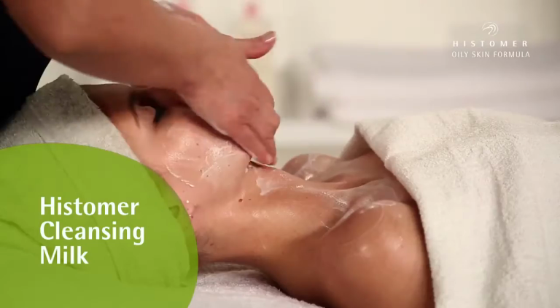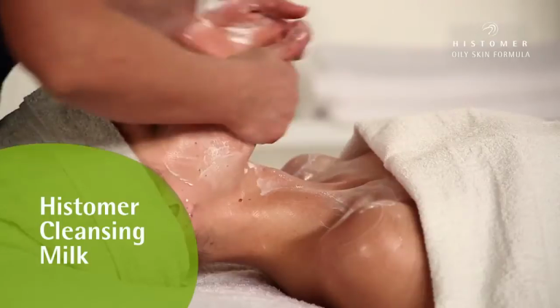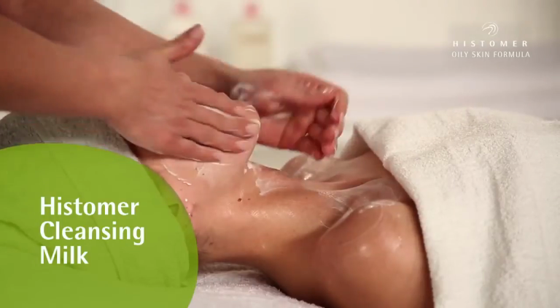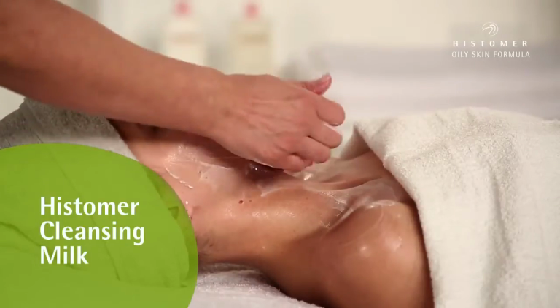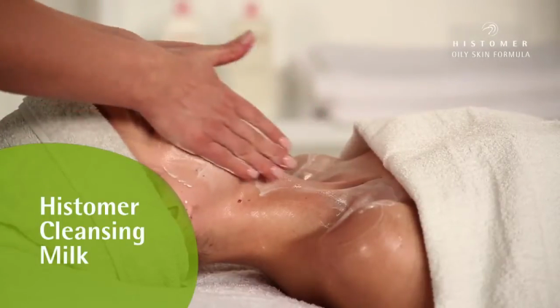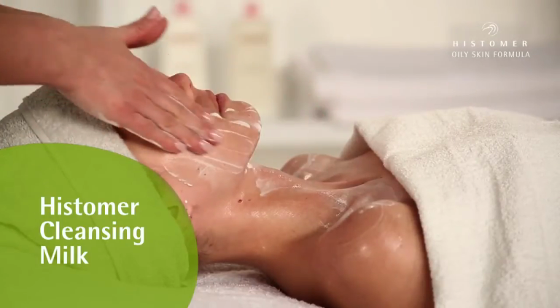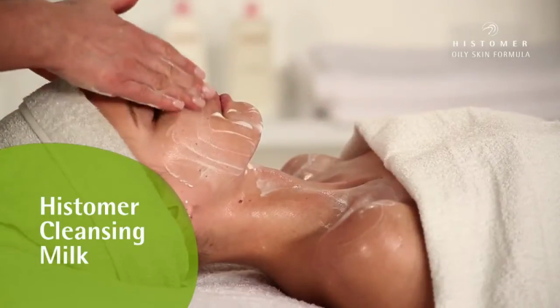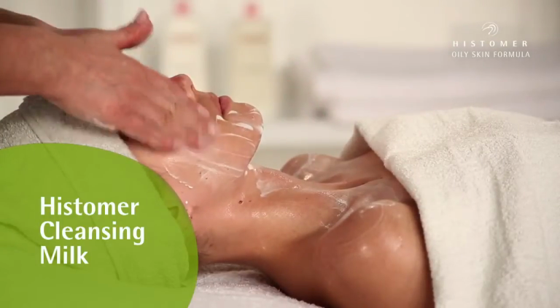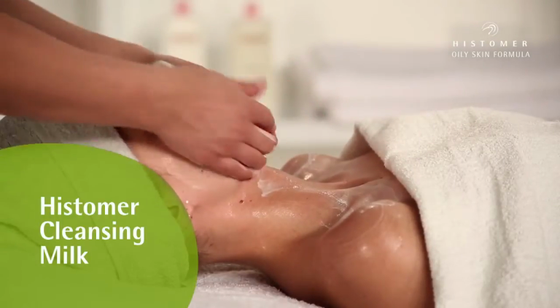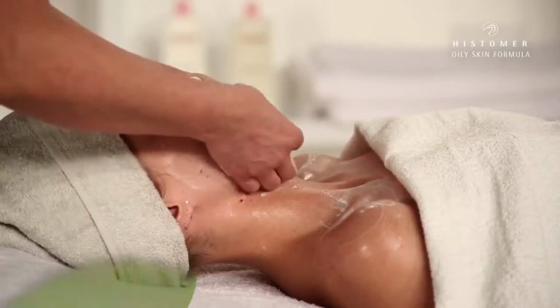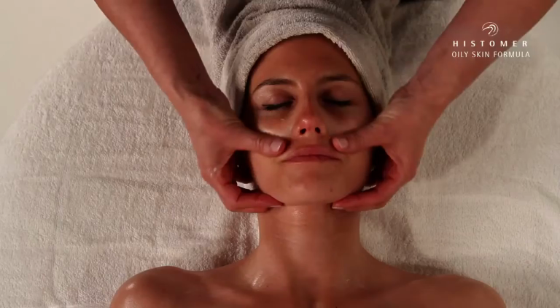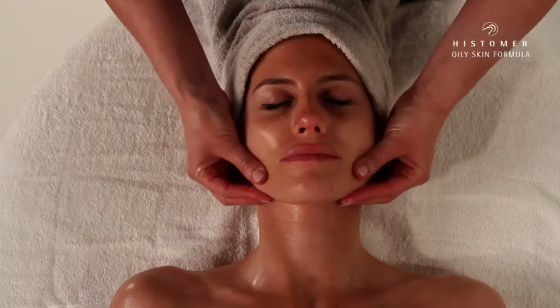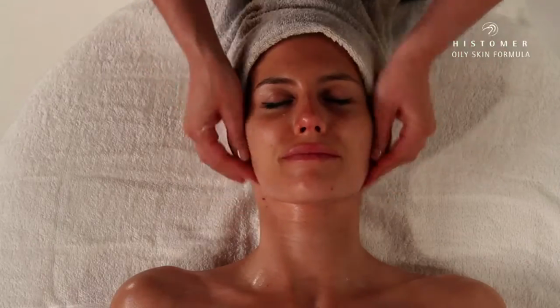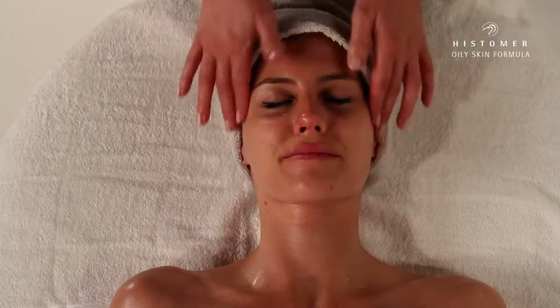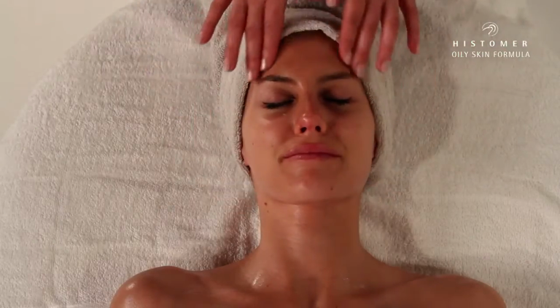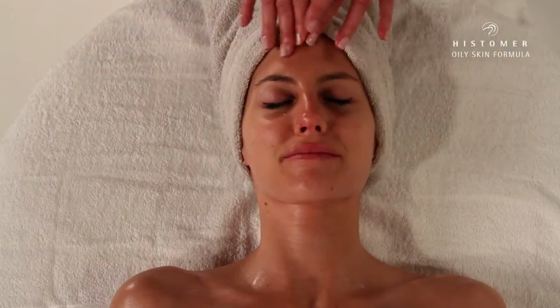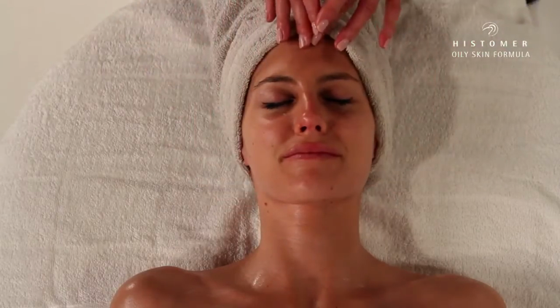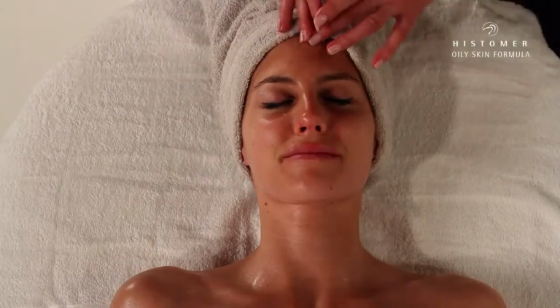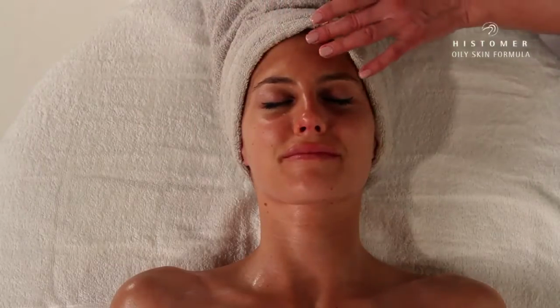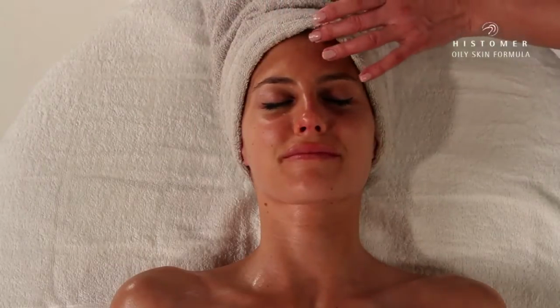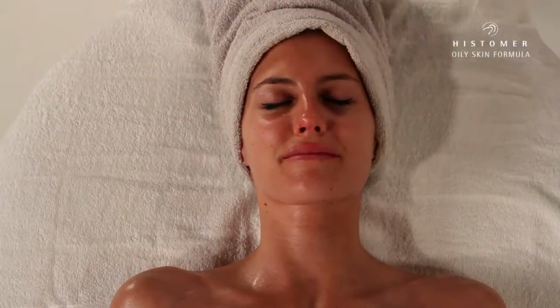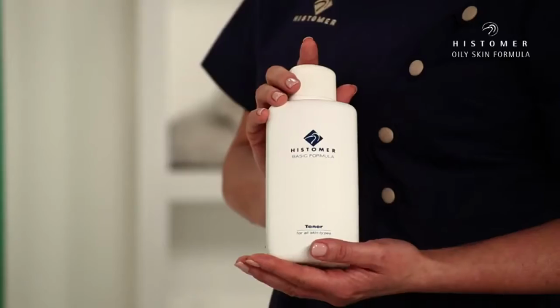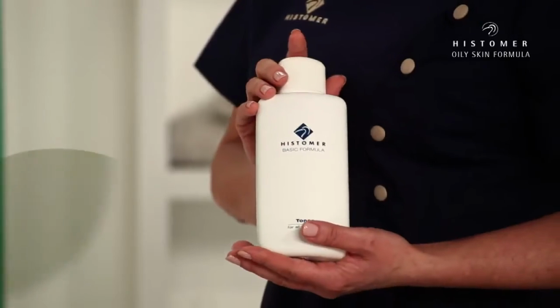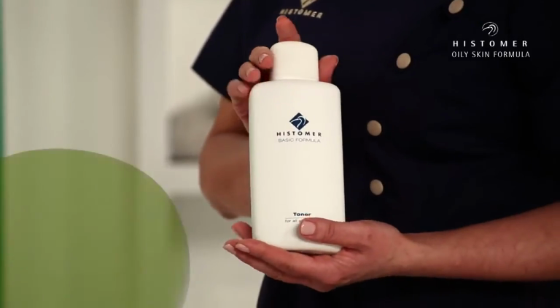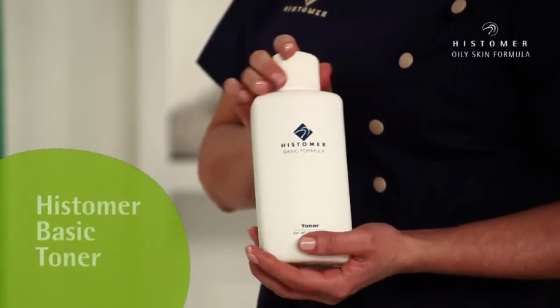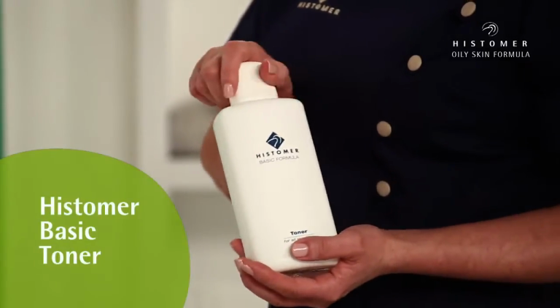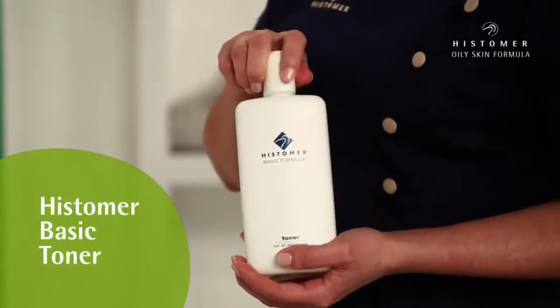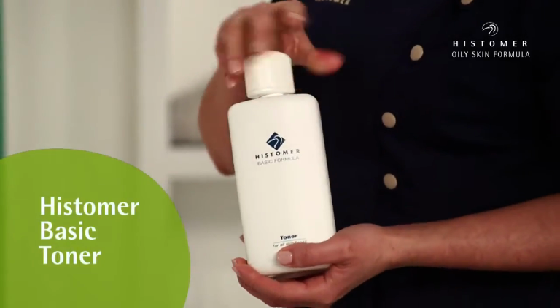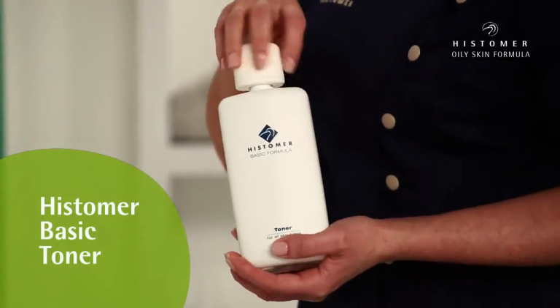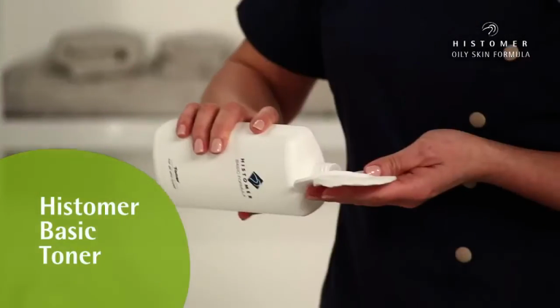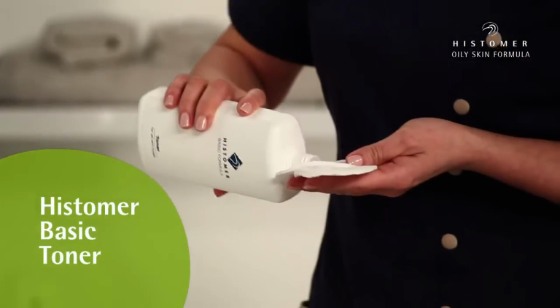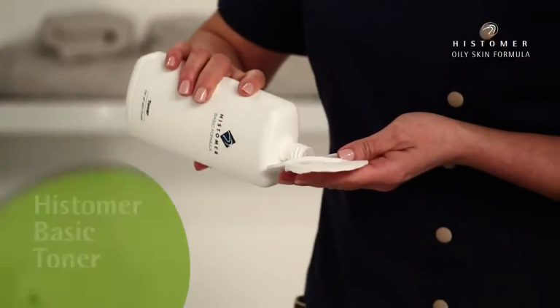Making use of Histema Cleansing Milk, we delicately clean face, neck and décolletage with circular movements, and then we continue with the toning action of Histema Basic Toner.